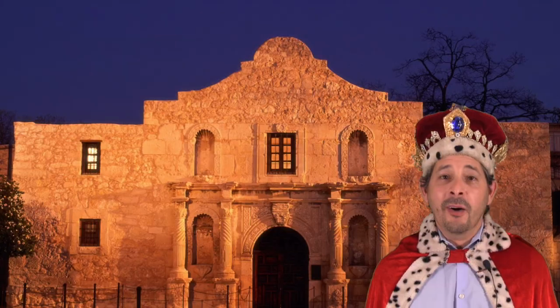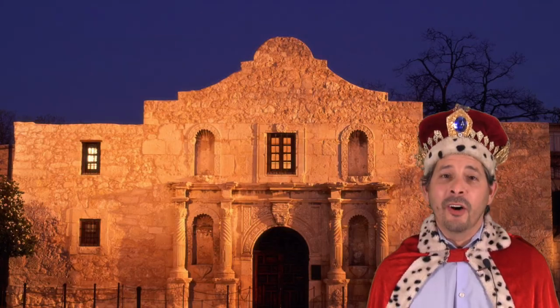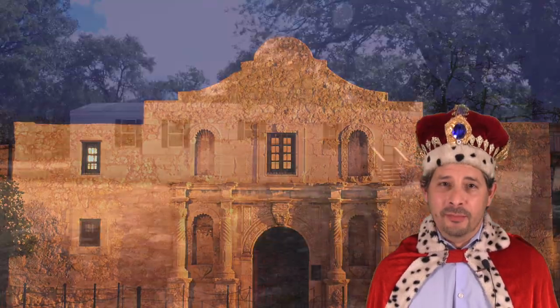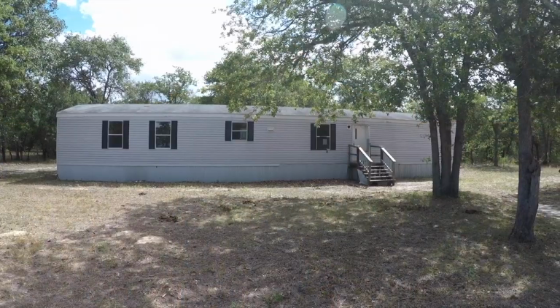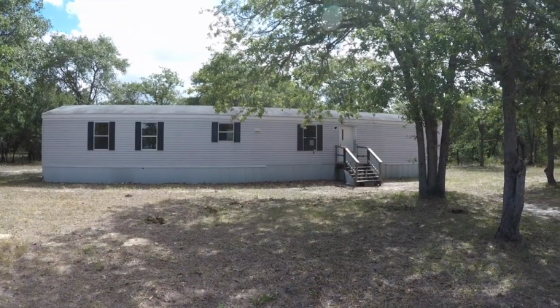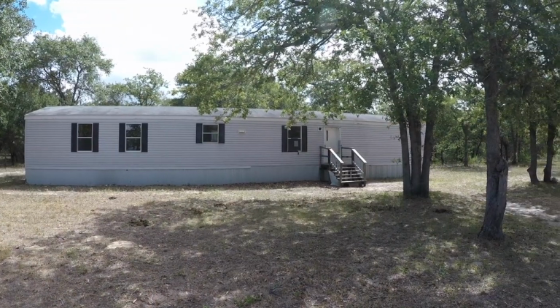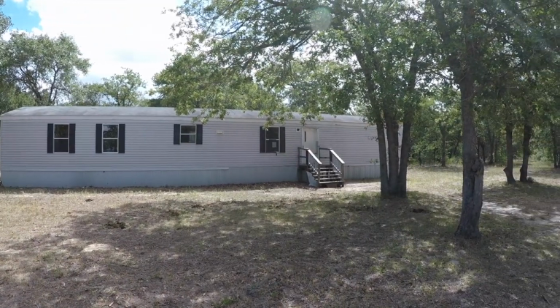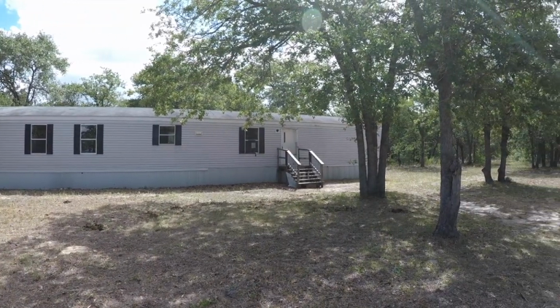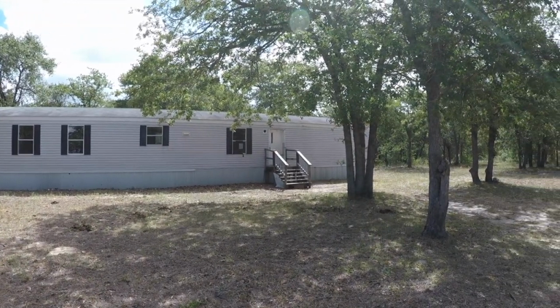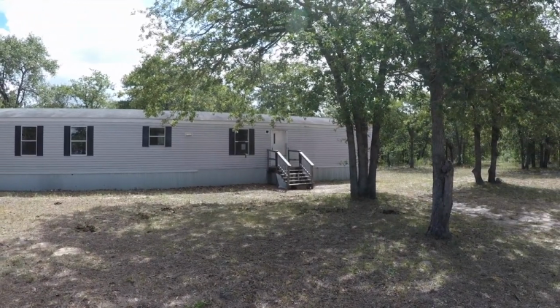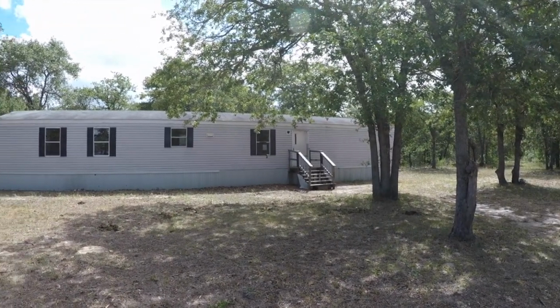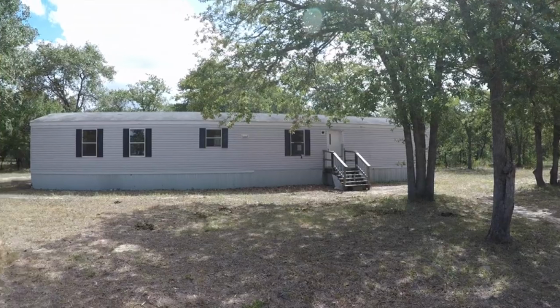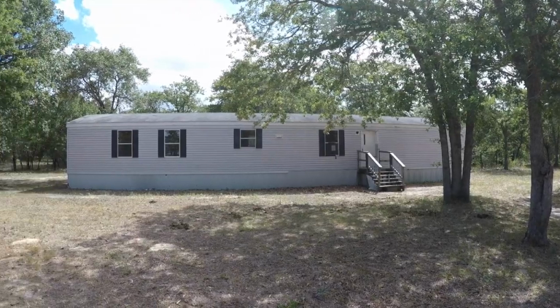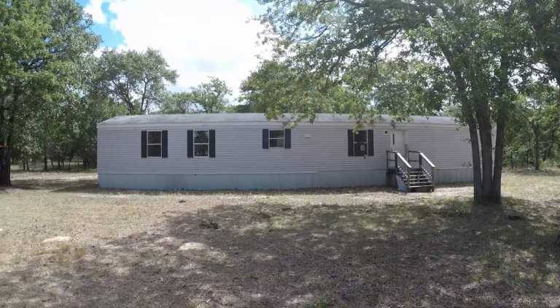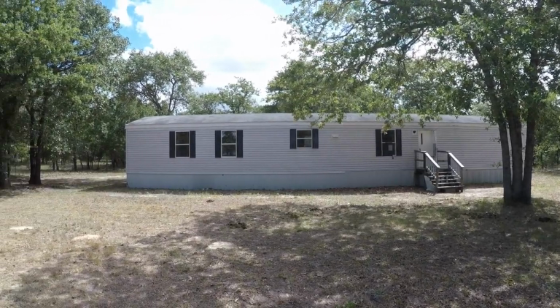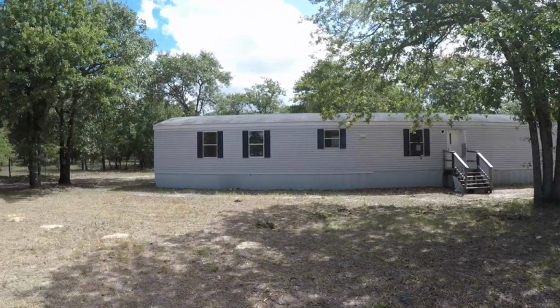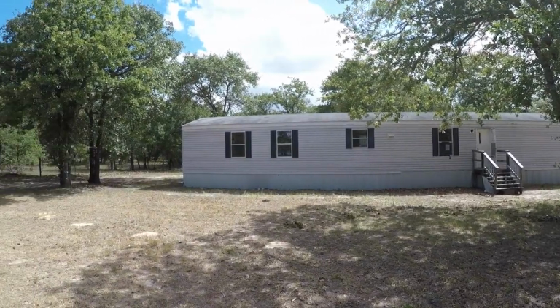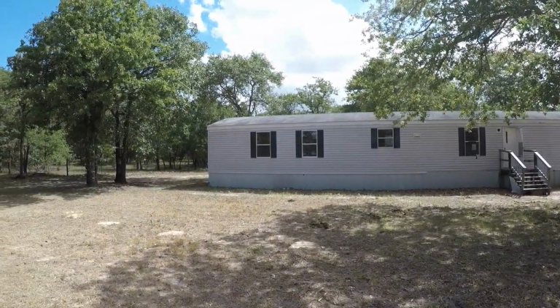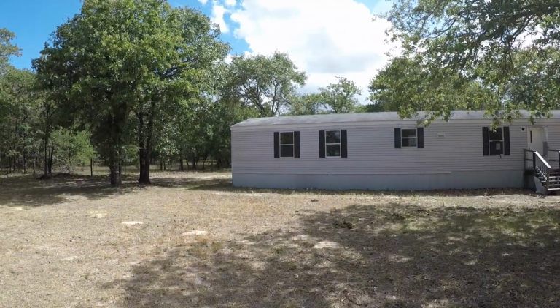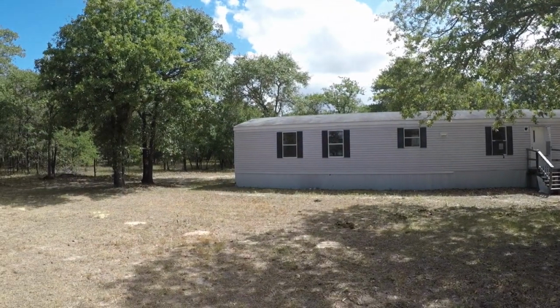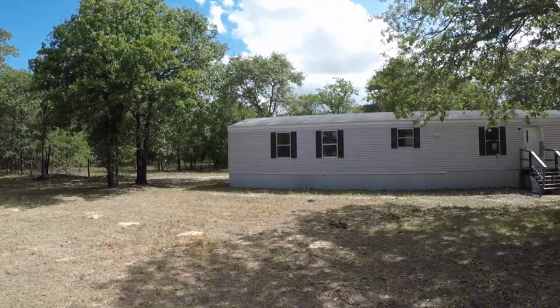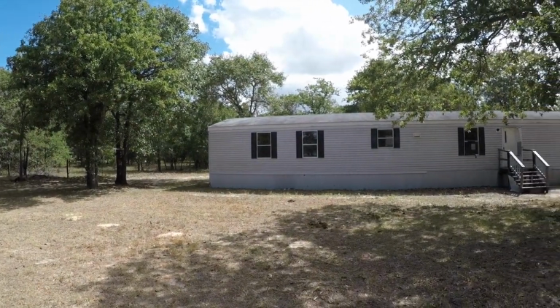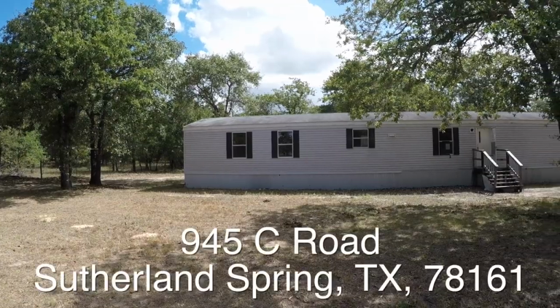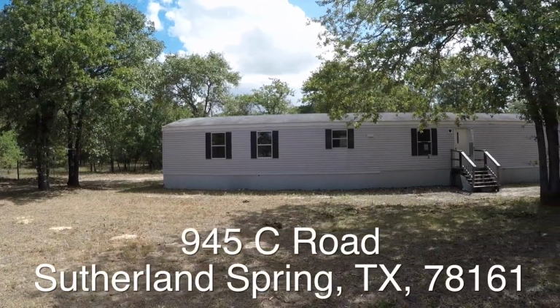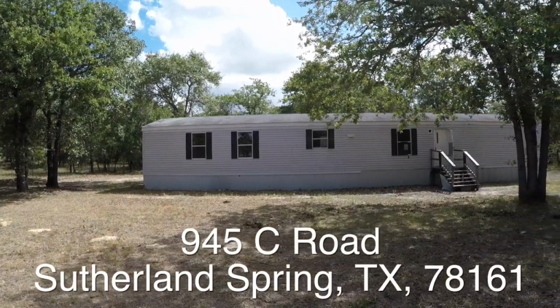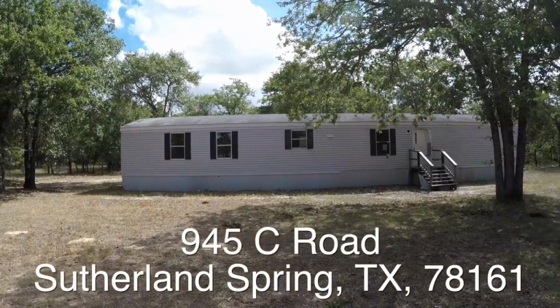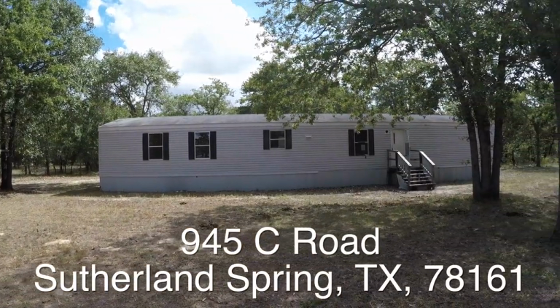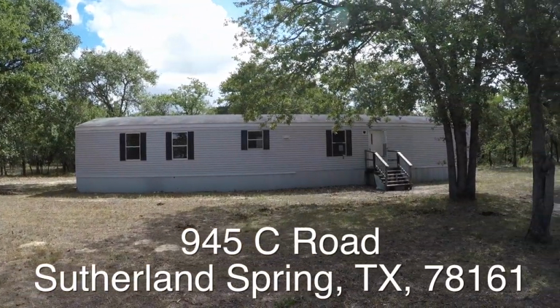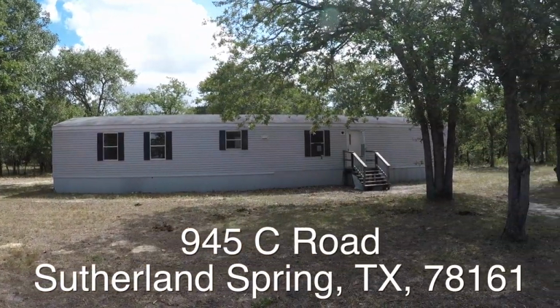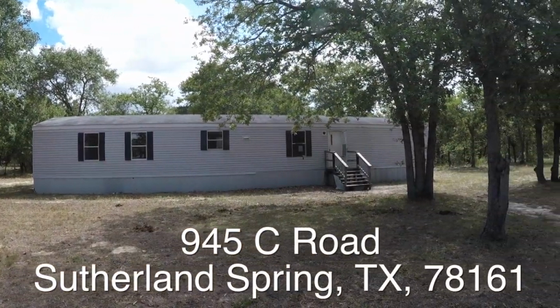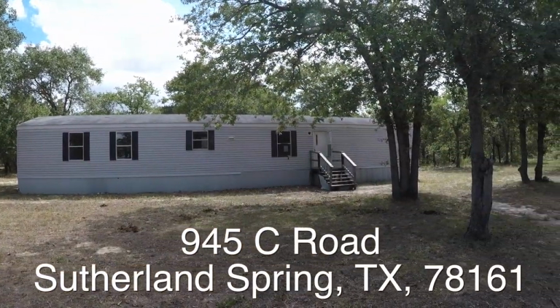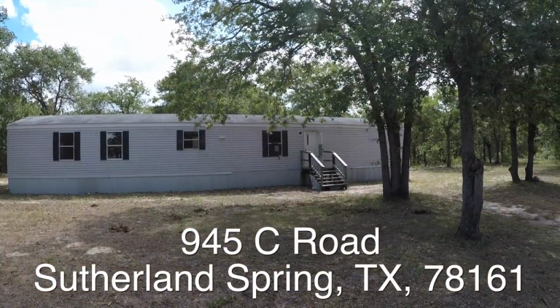Now on to the home. We are here in Sutherland Springs, Texas. Sutherland Springs is located just southeast of San Antonio, just past La Vernia, and we are in front of 945 C Road. That's 945 C Road.